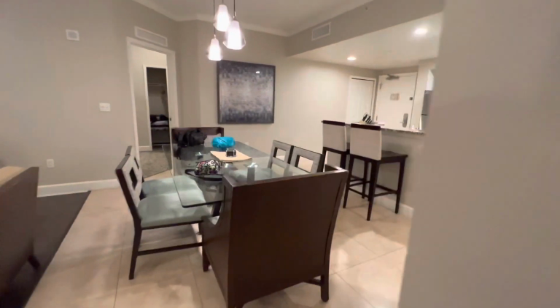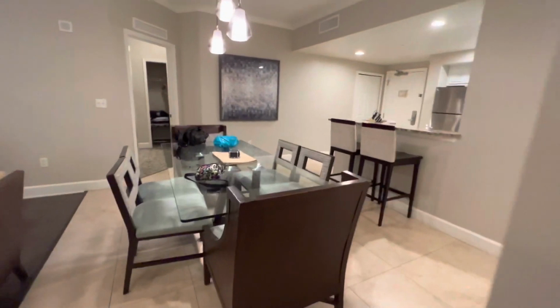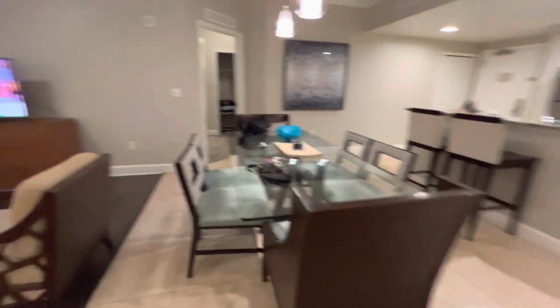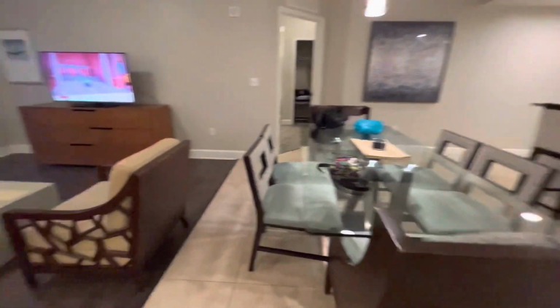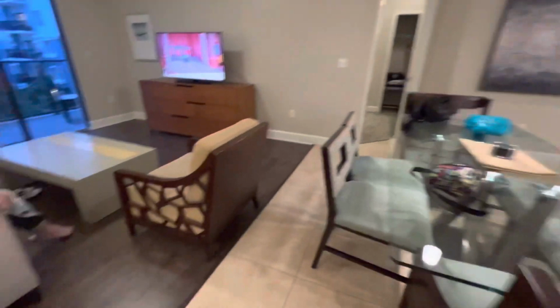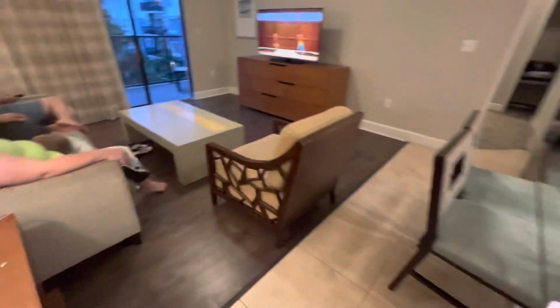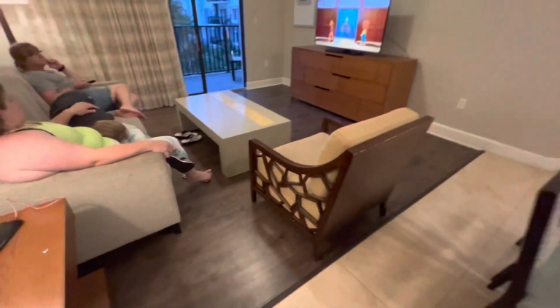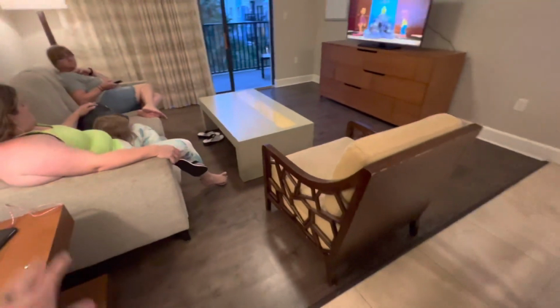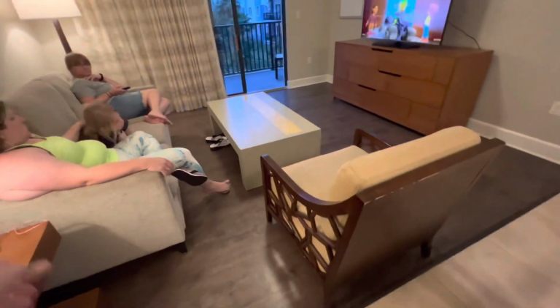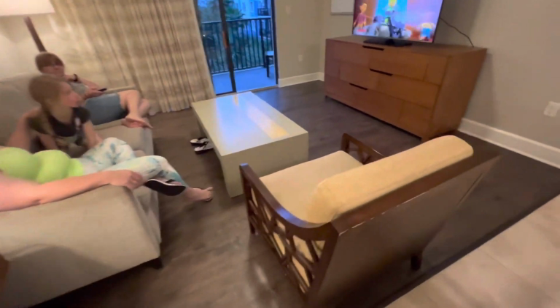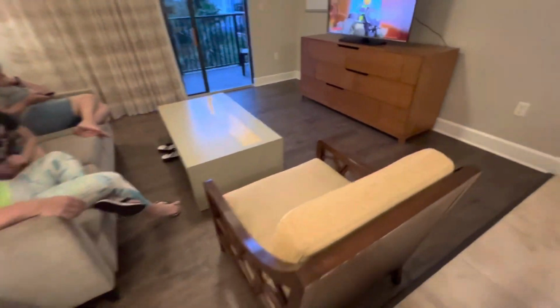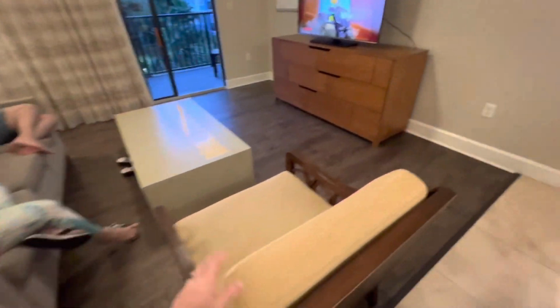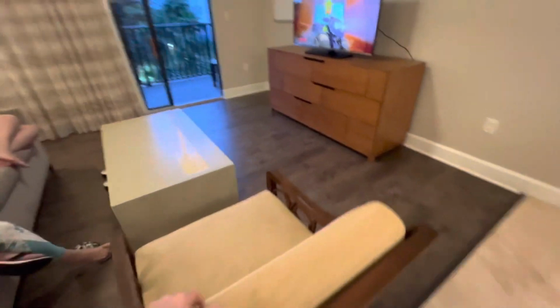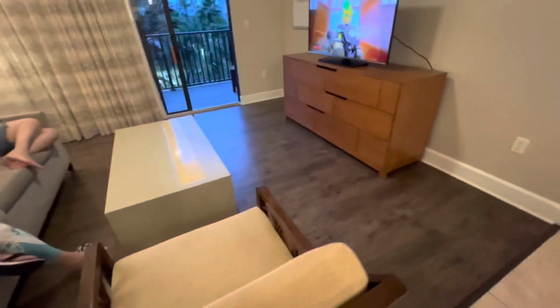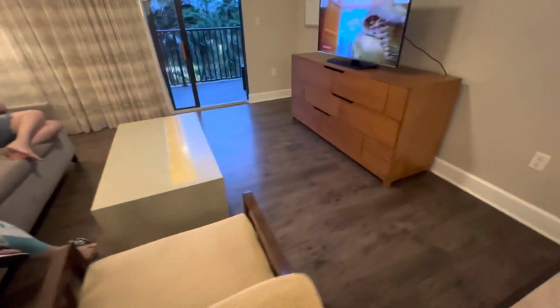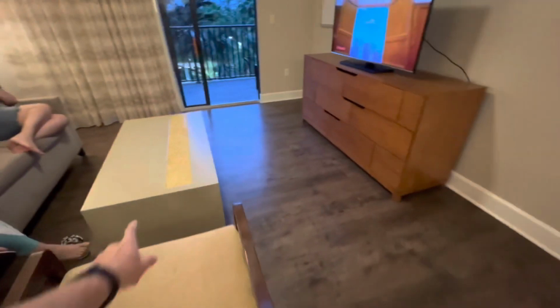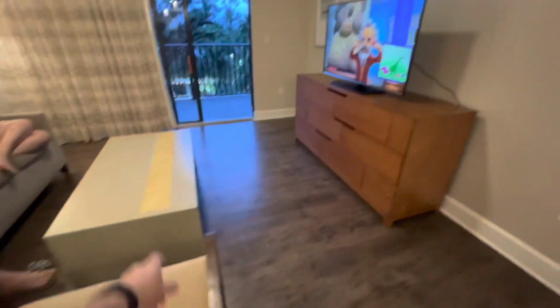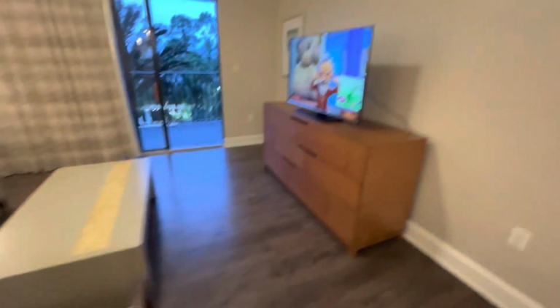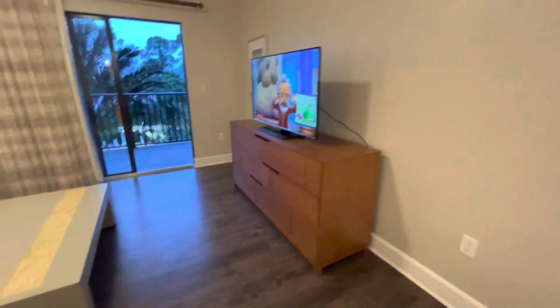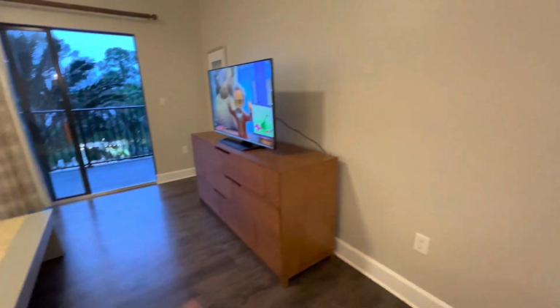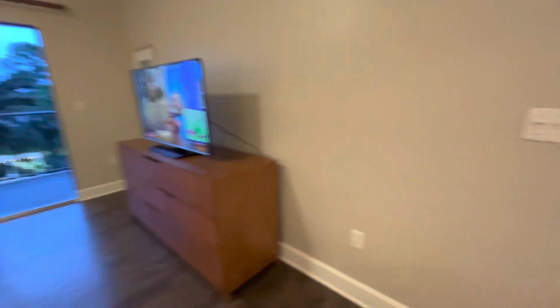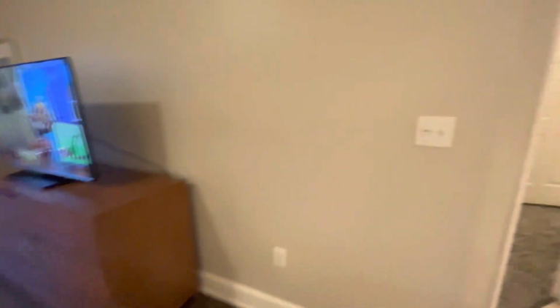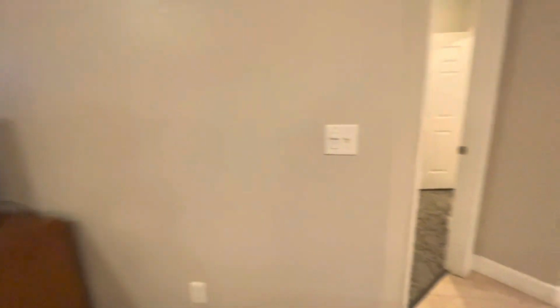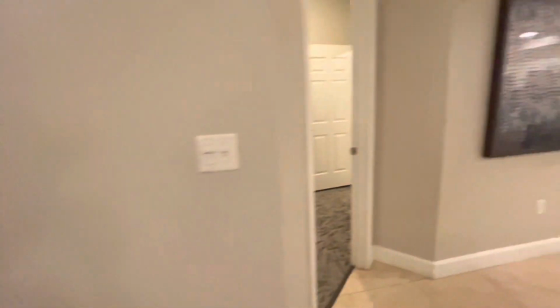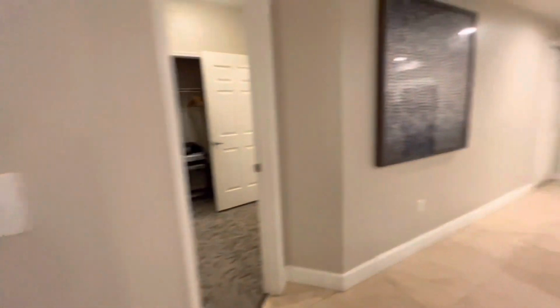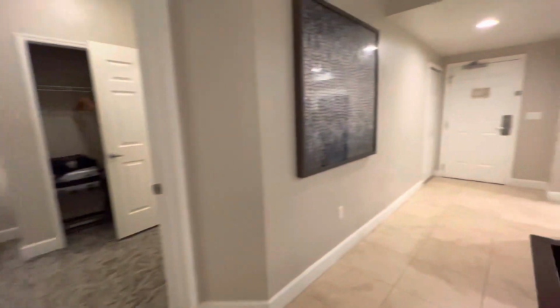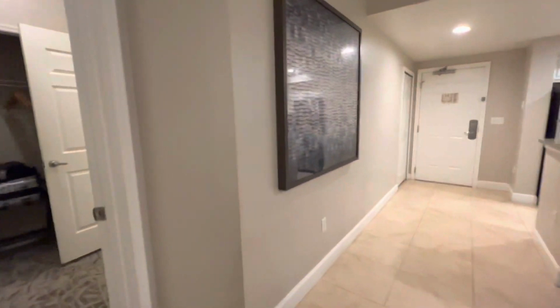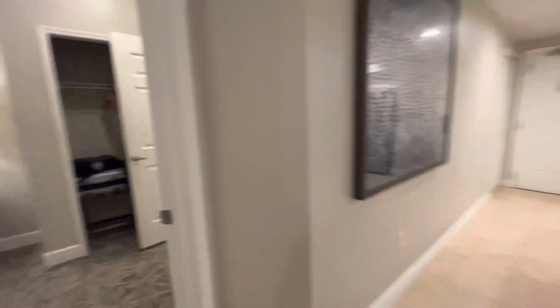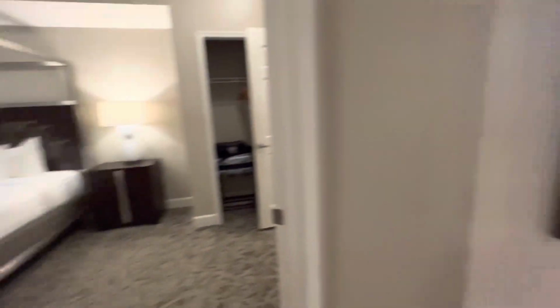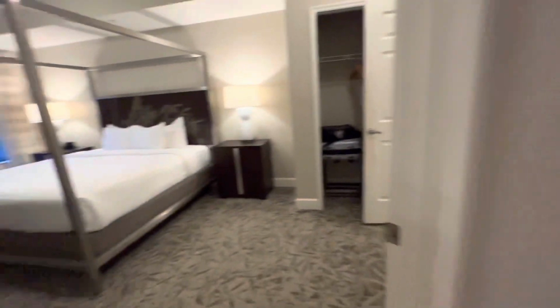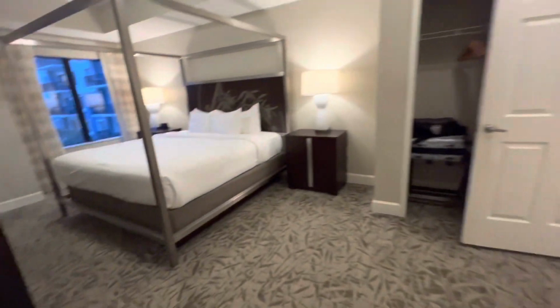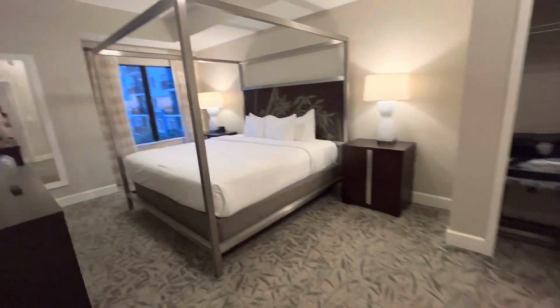So we're back out in the living room. We've got a couch, we've got our chair, we've got a little rock table, we've got a TV. And we're going to head over here into the master suite.